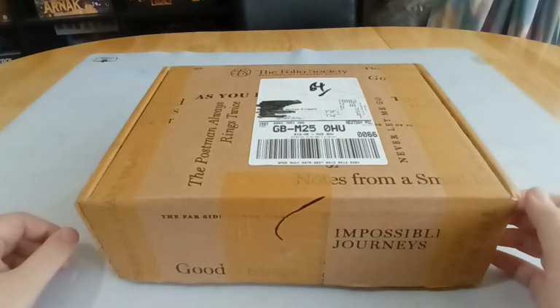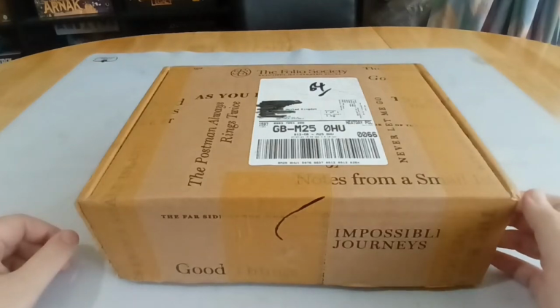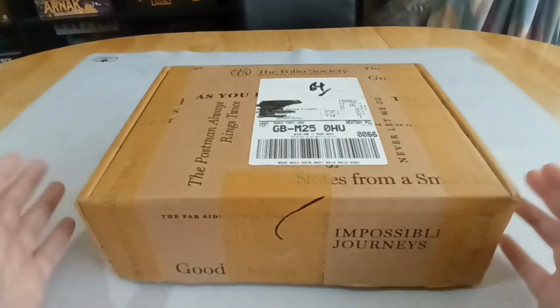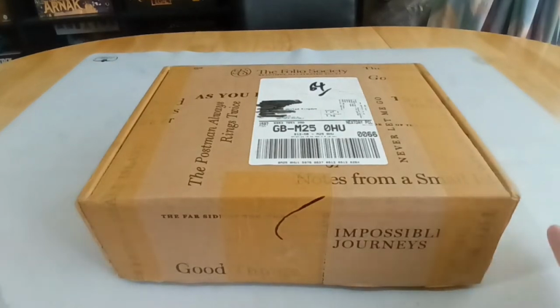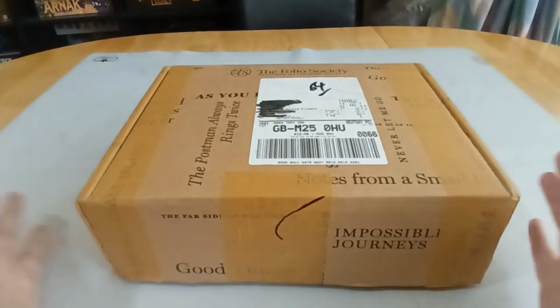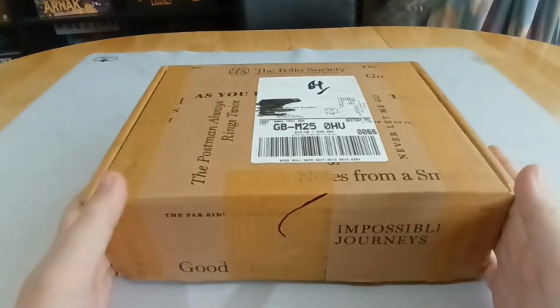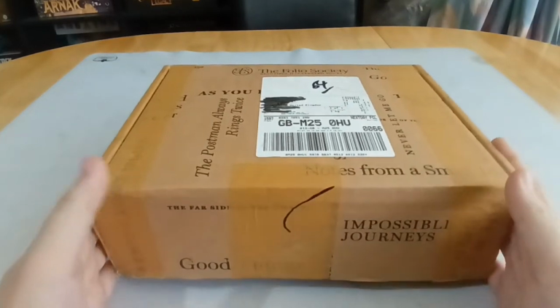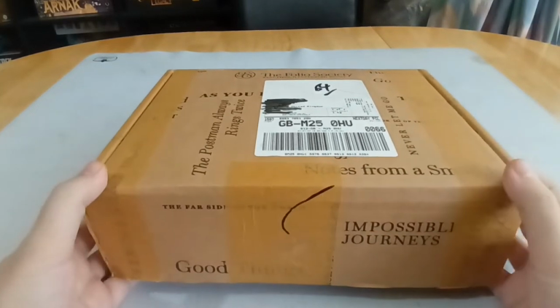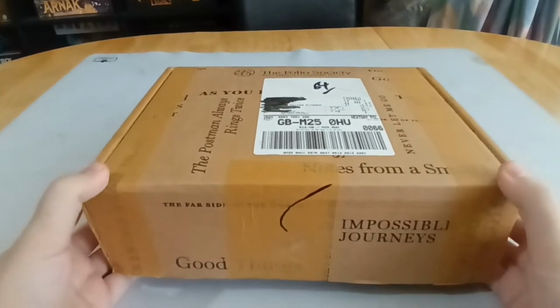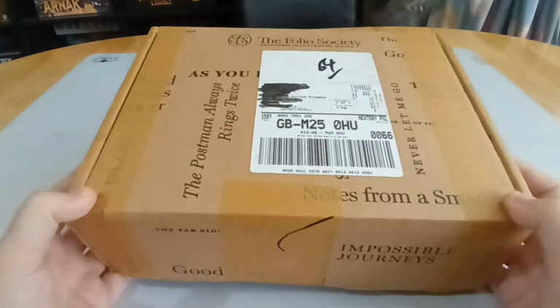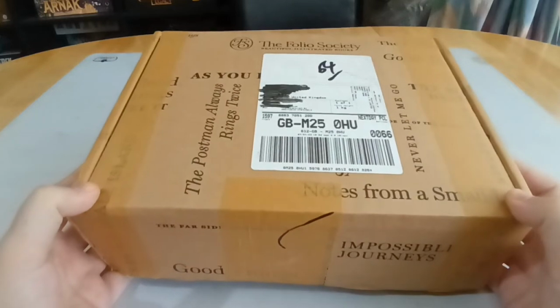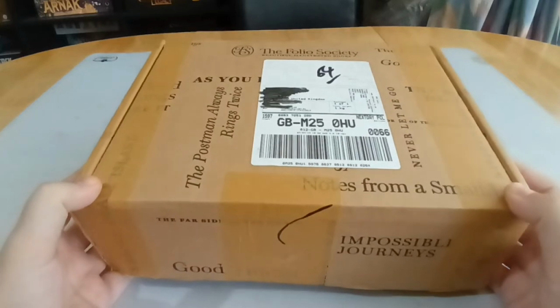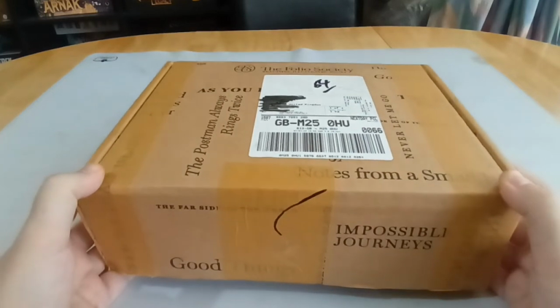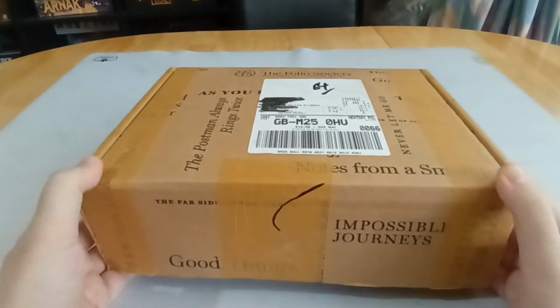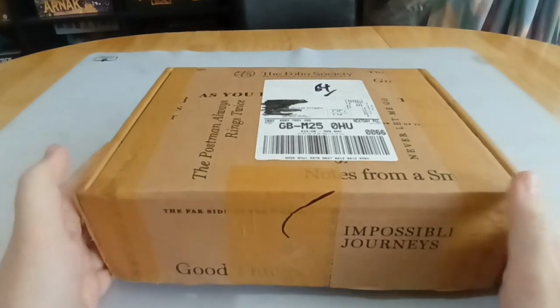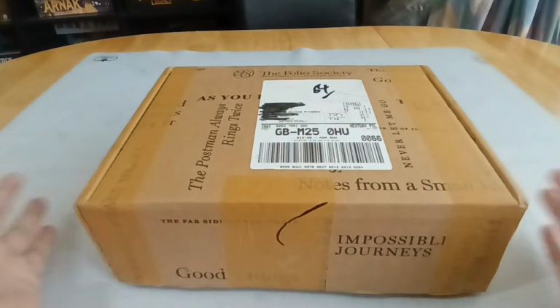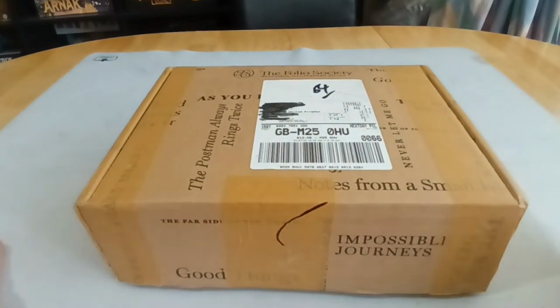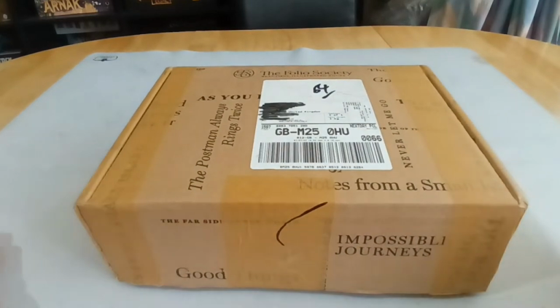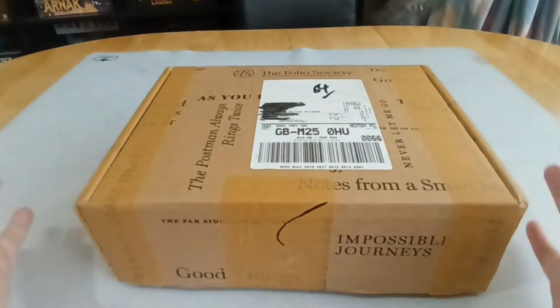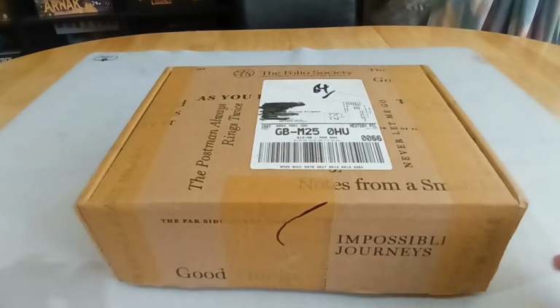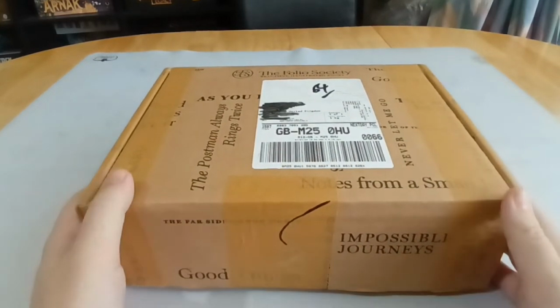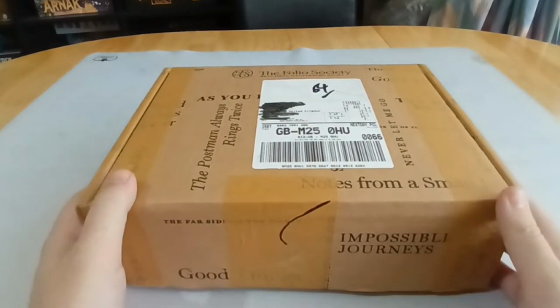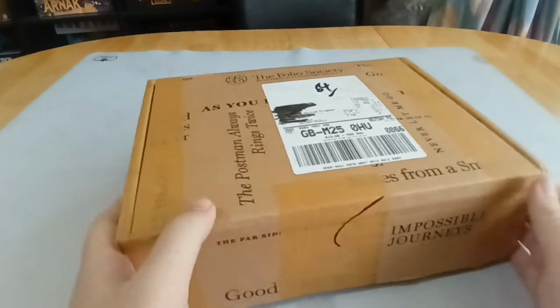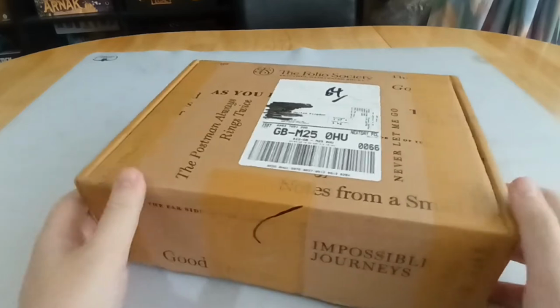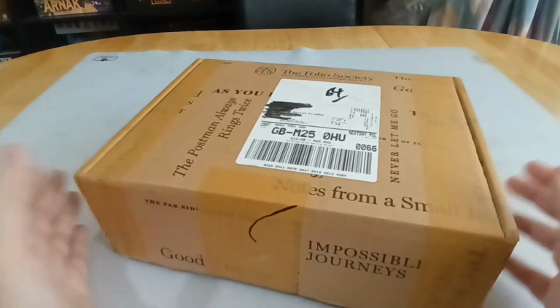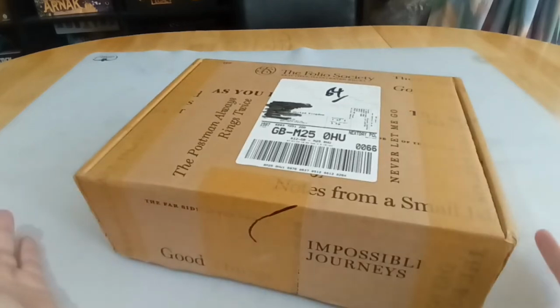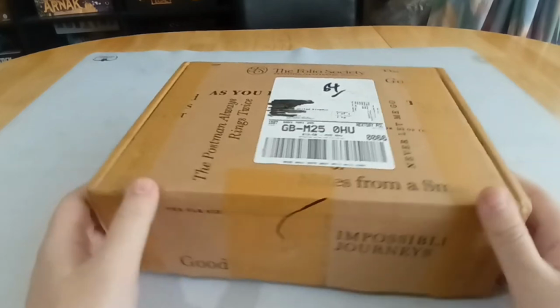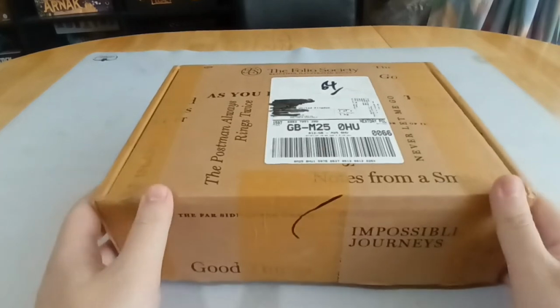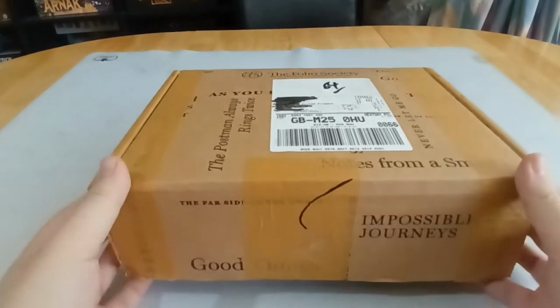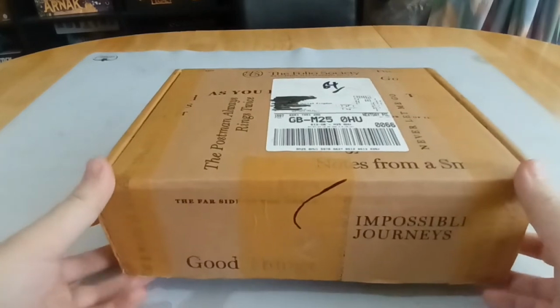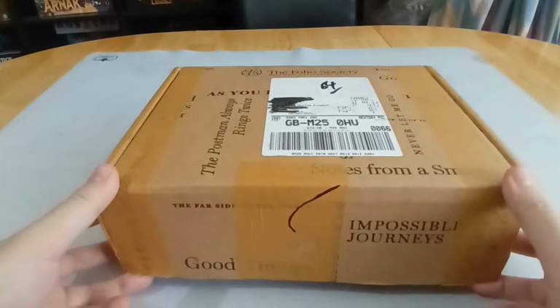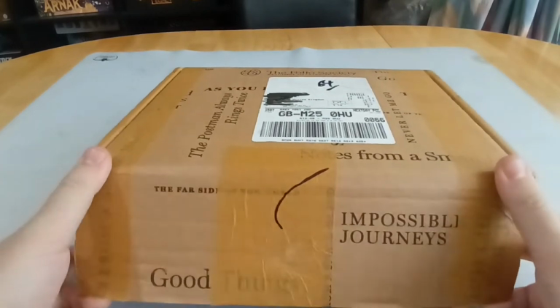Hi, everyone. Welcome to another Folio Society unboxing. I received a Folio Society gift card for my birthday, so I get to do another one of these unboxings for you. So let's start.